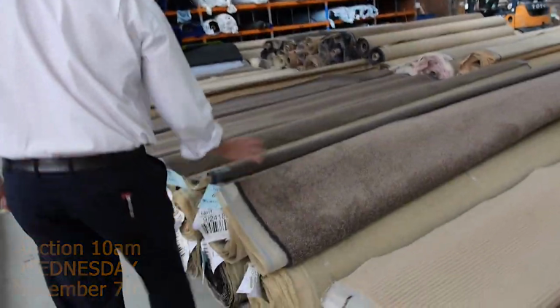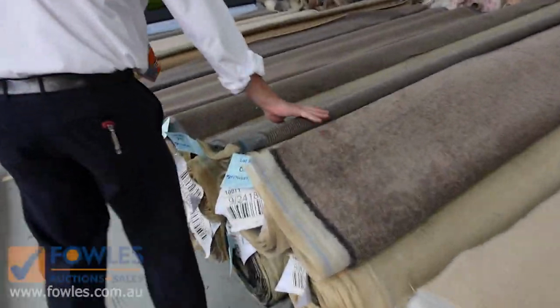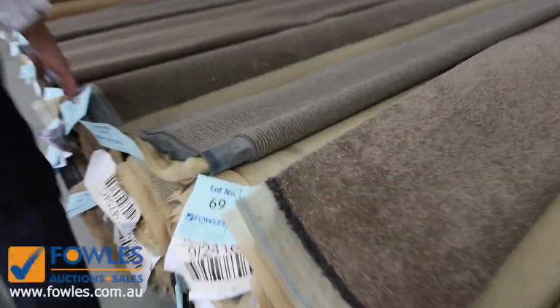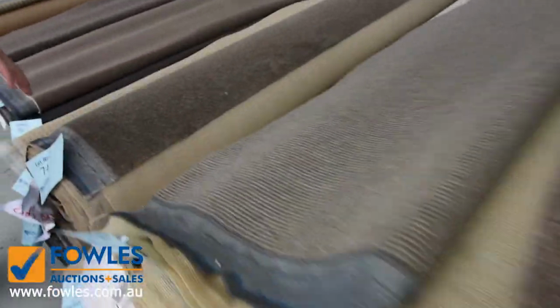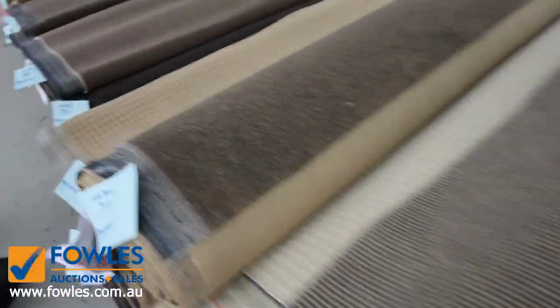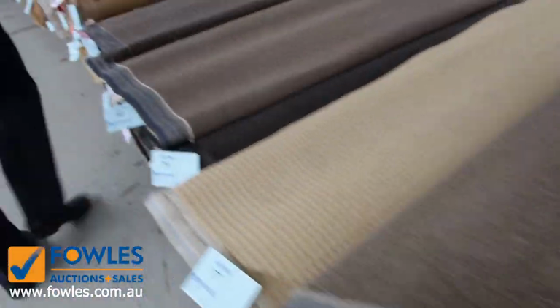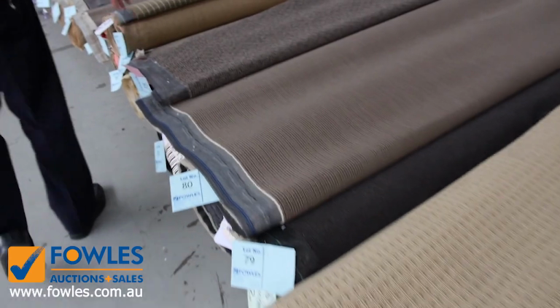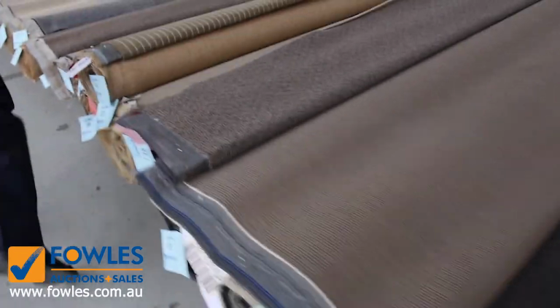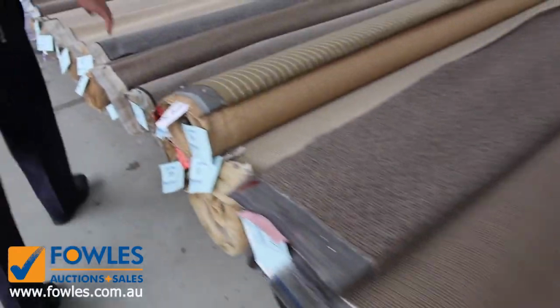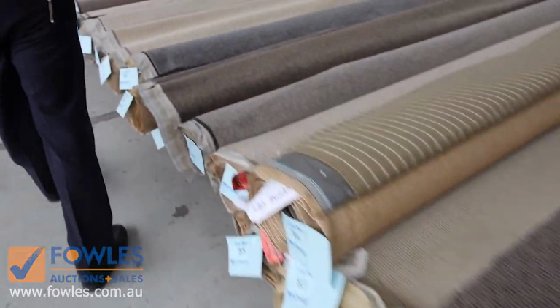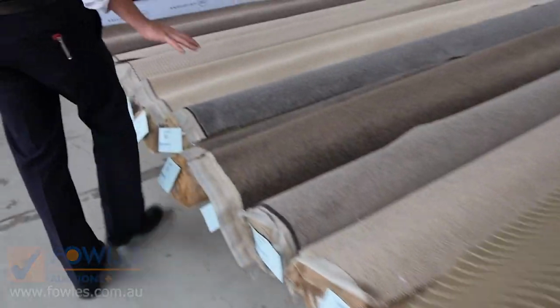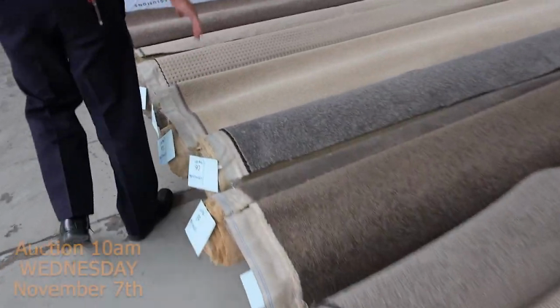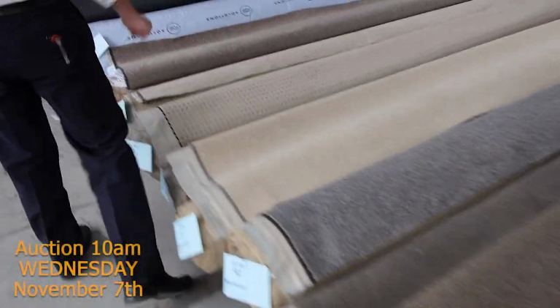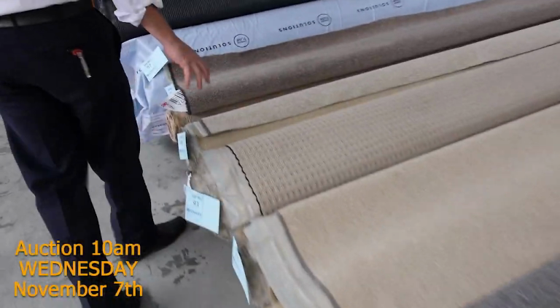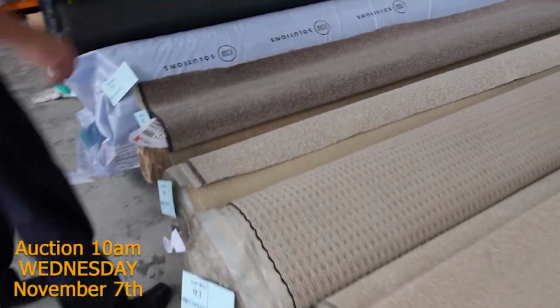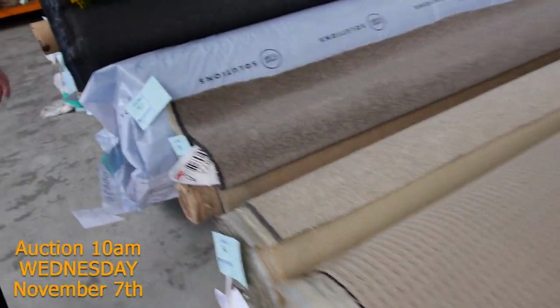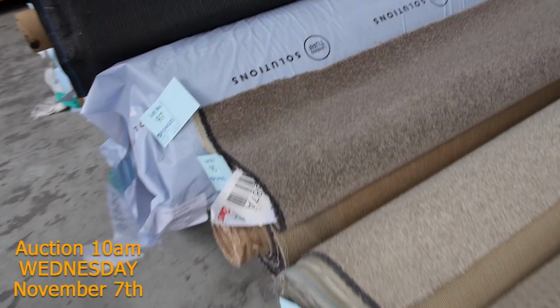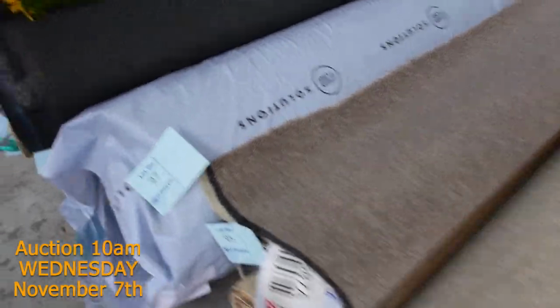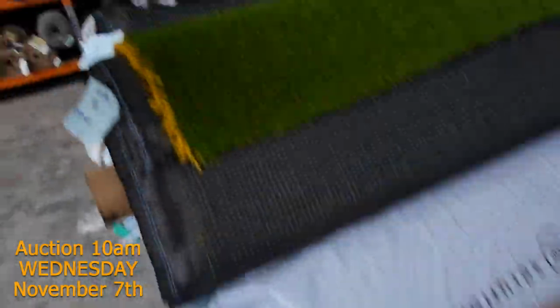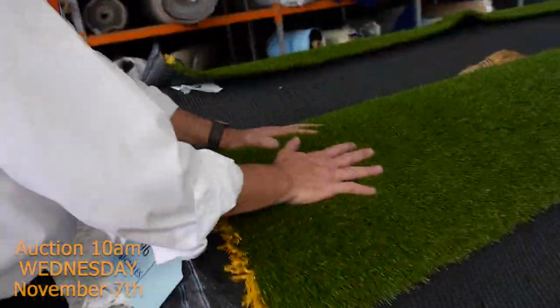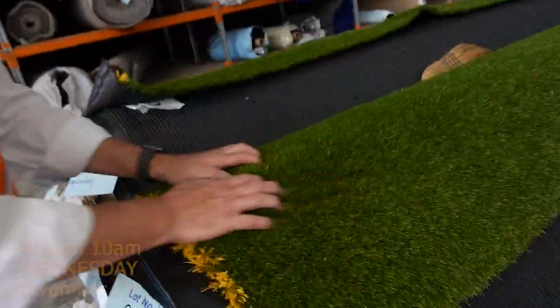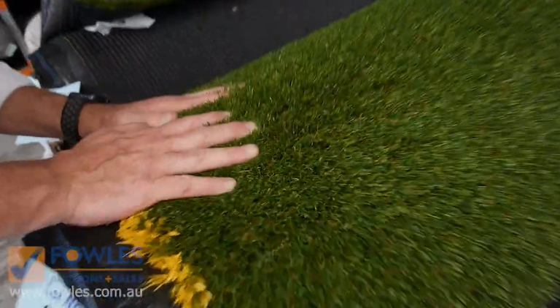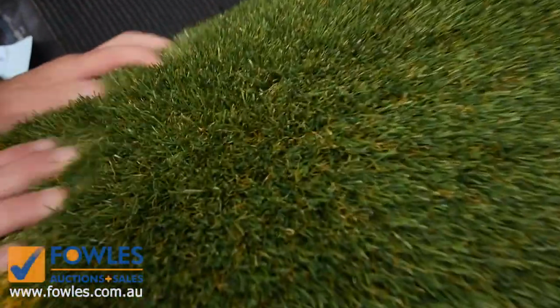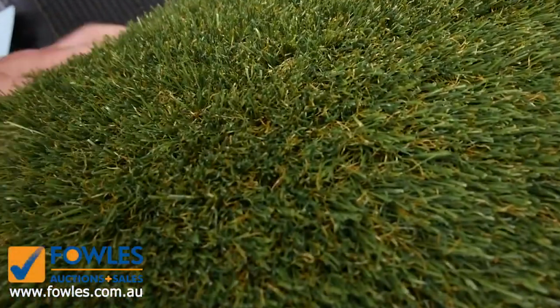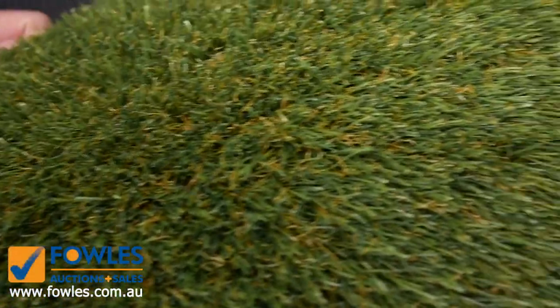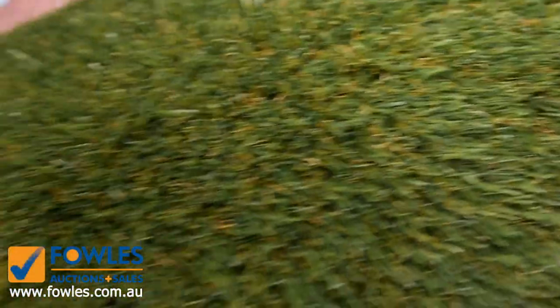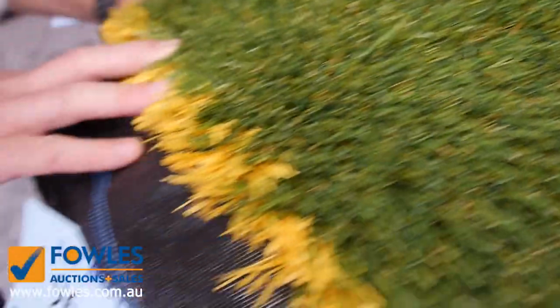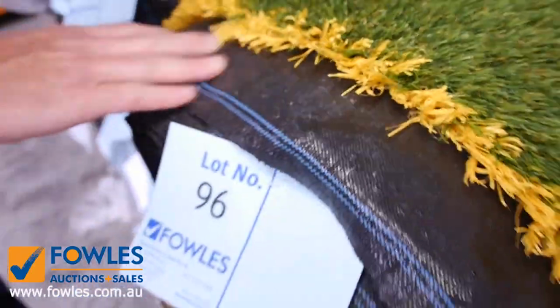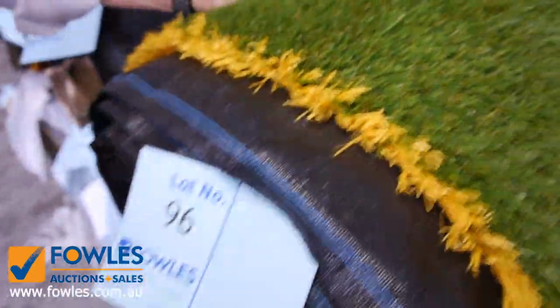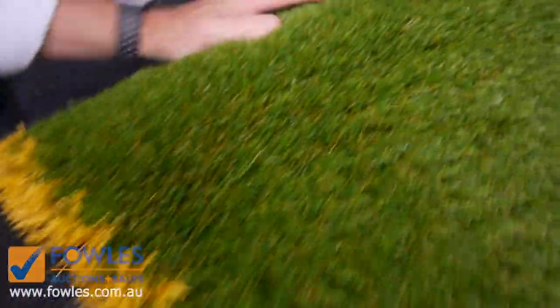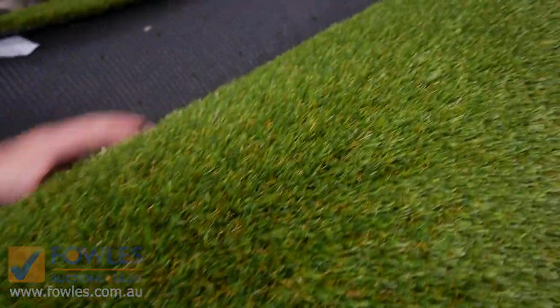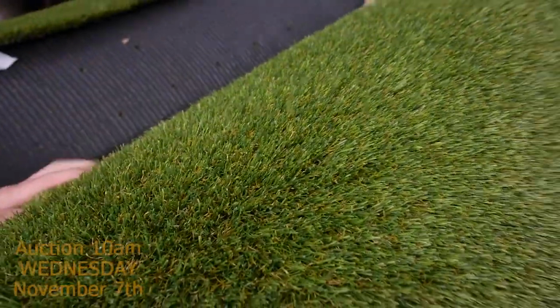We've got lots of good group lots through here, plenty of individual rolls. So if you're after one room to two rooms worth, there's heaps to choose from - great value starting from $25. On to the grass now - we've got the nice thick landscape grass, which generally sells for around about $15 a square metre. We are selling by the square metre.